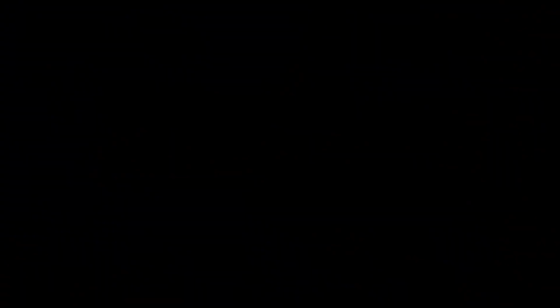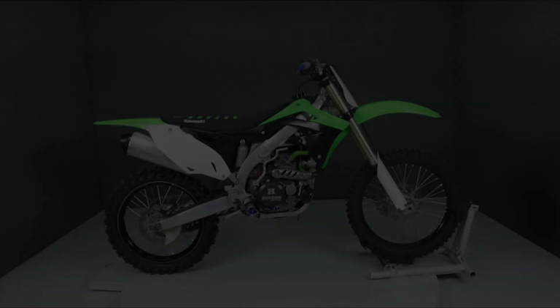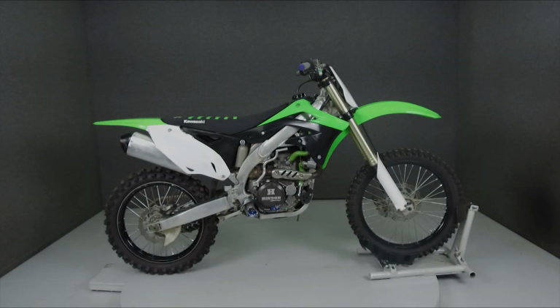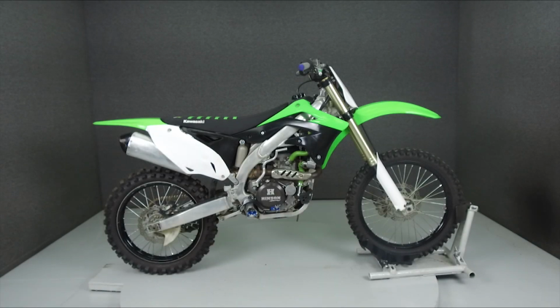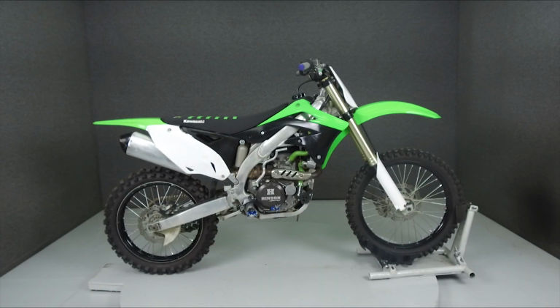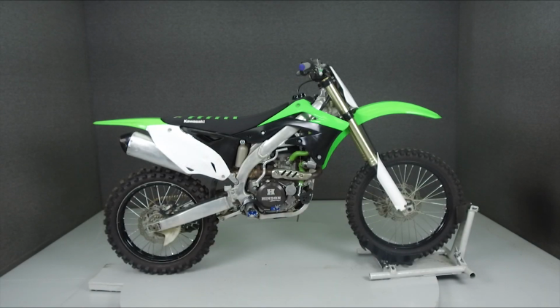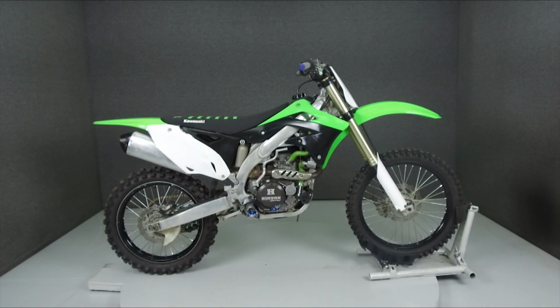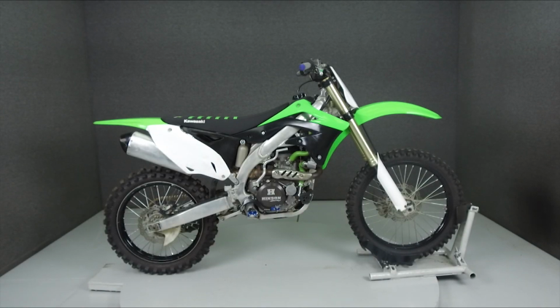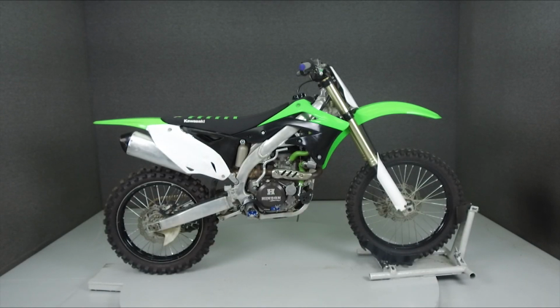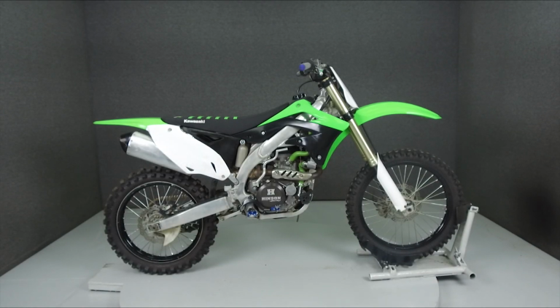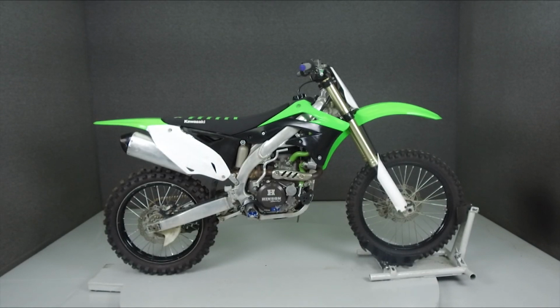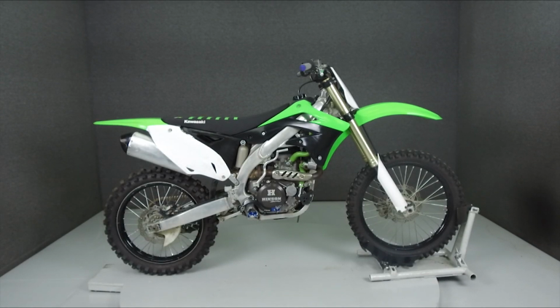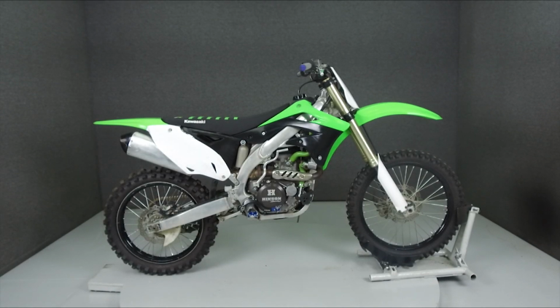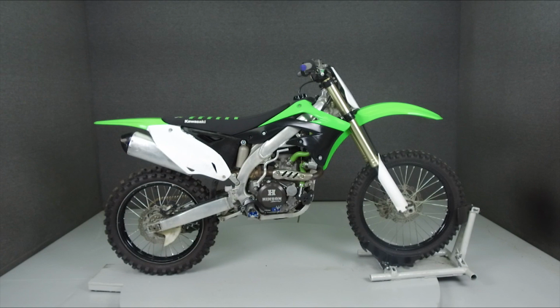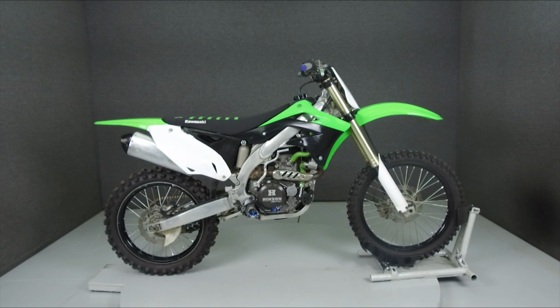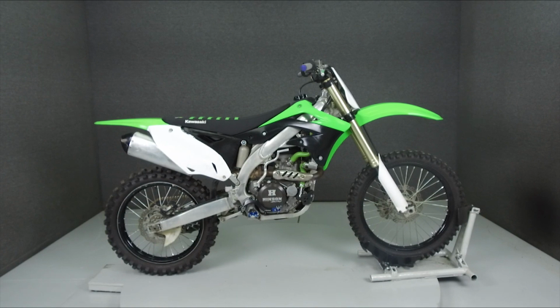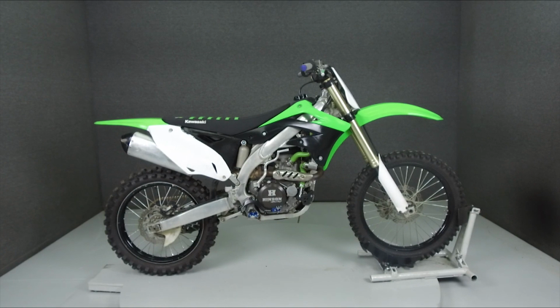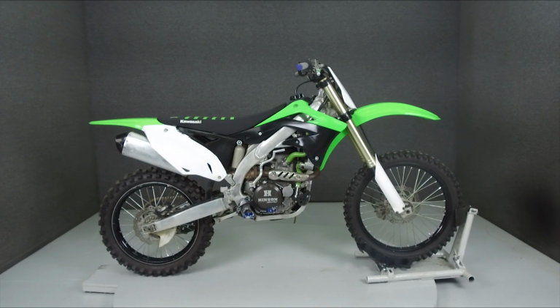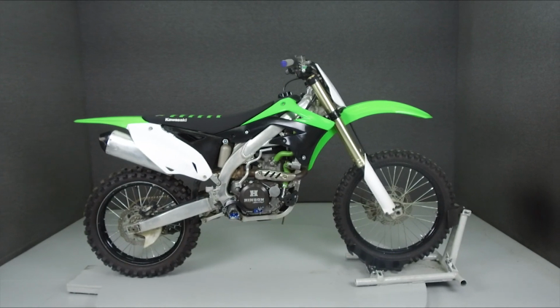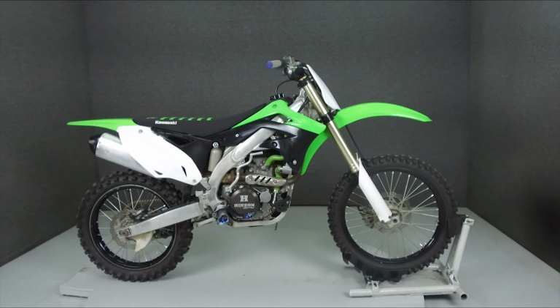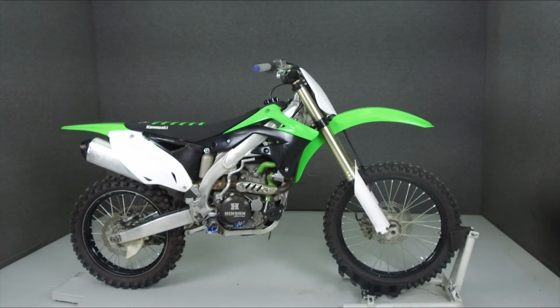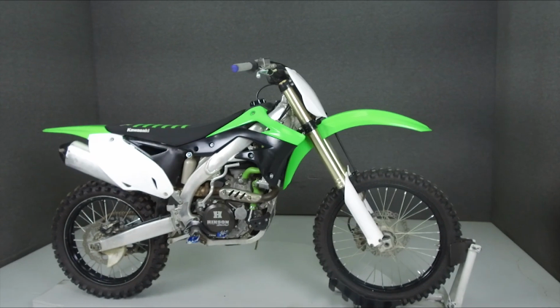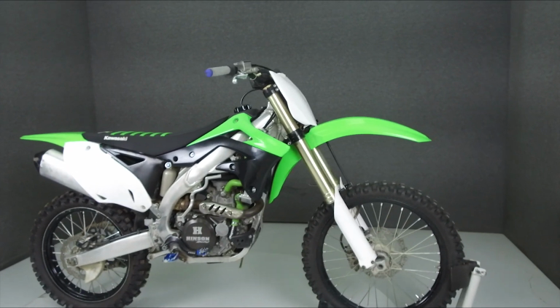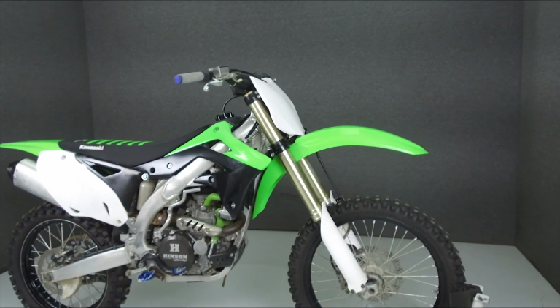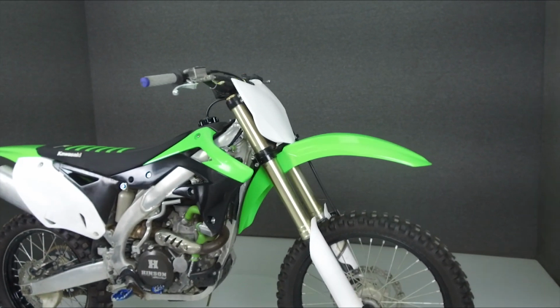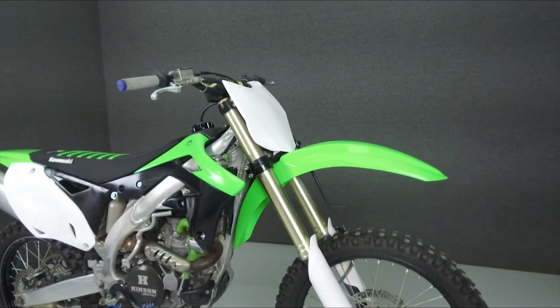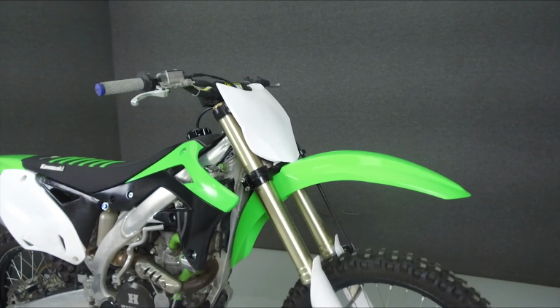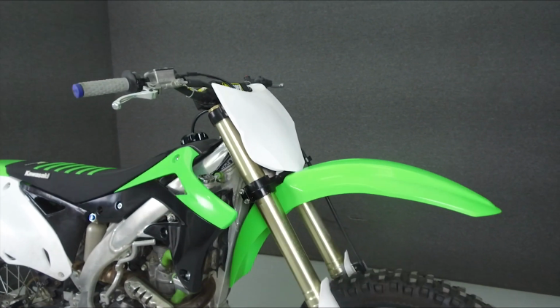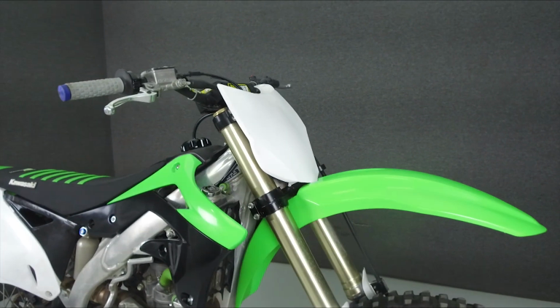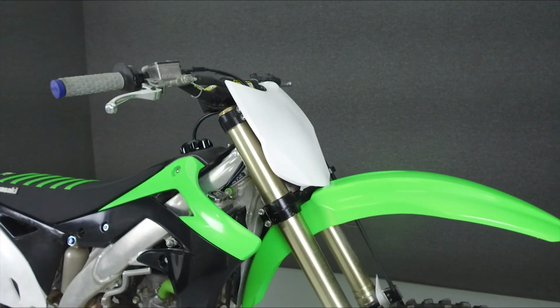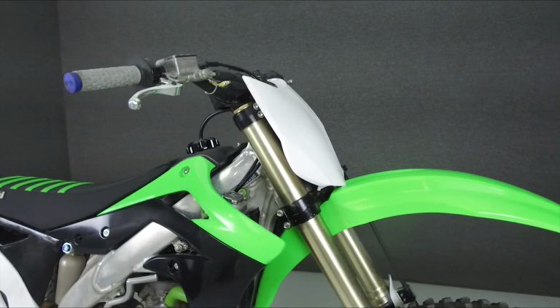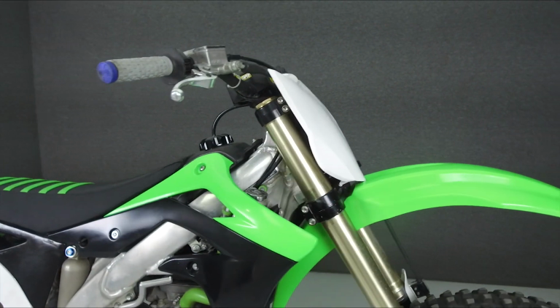Hey everyone, this is Keegan from National Powersports. Today we're going to take a look at this 2012 Kawasaki KX450F.